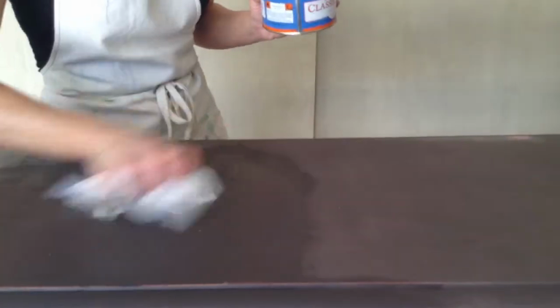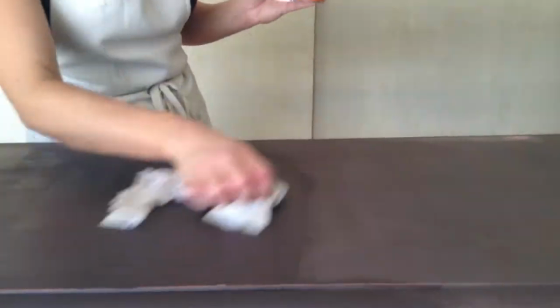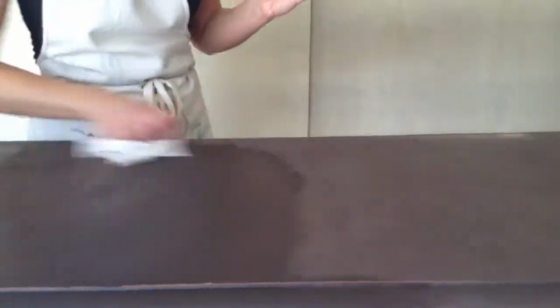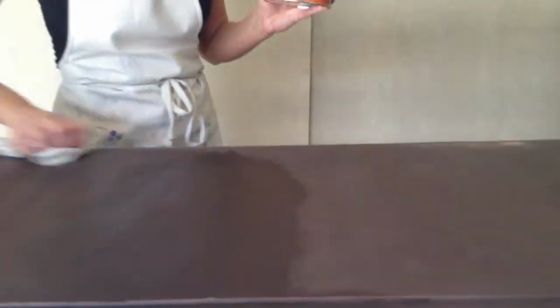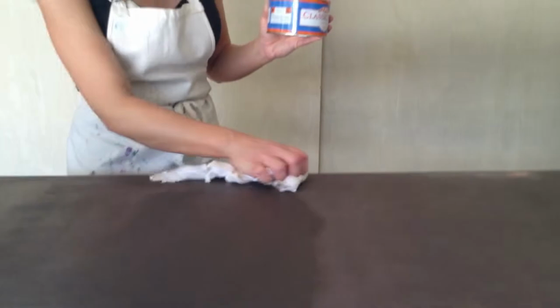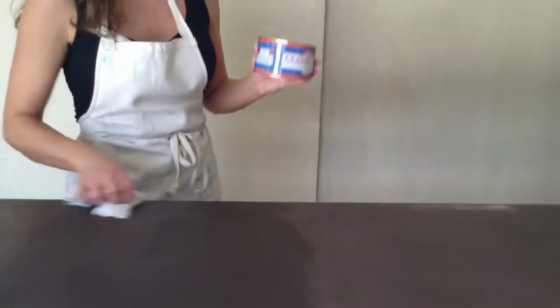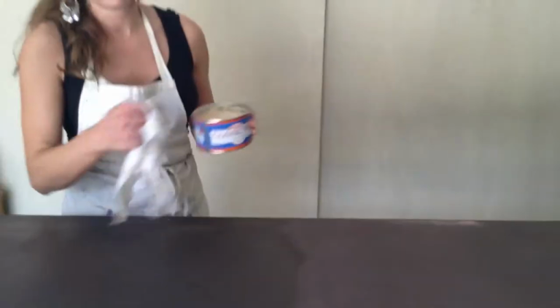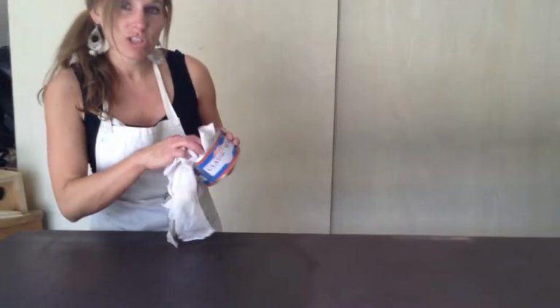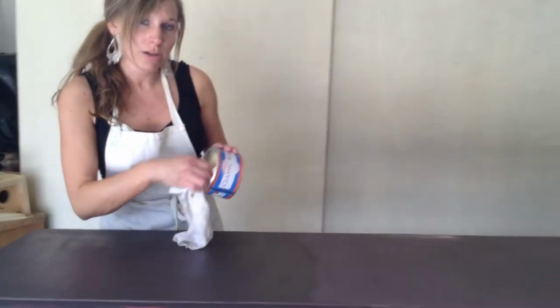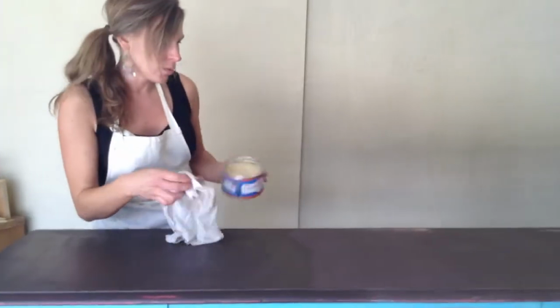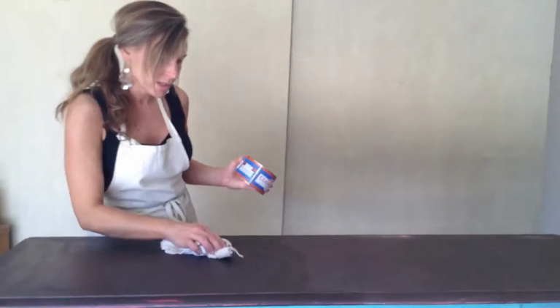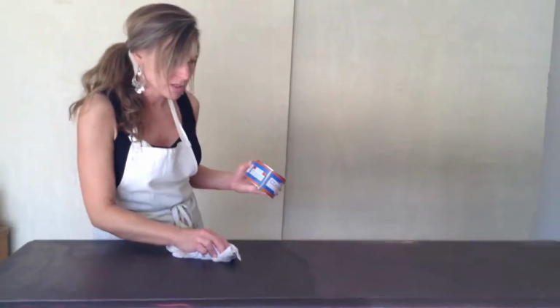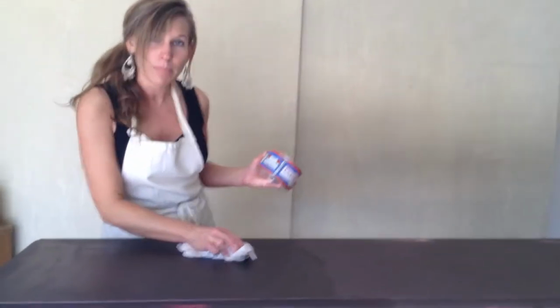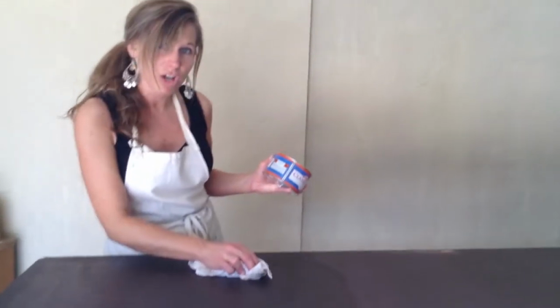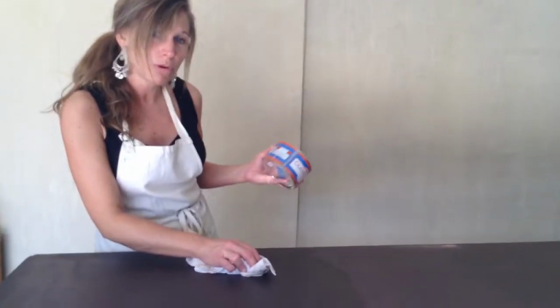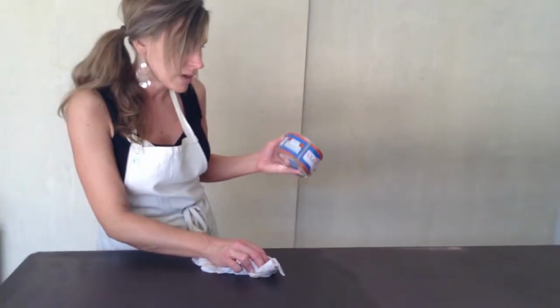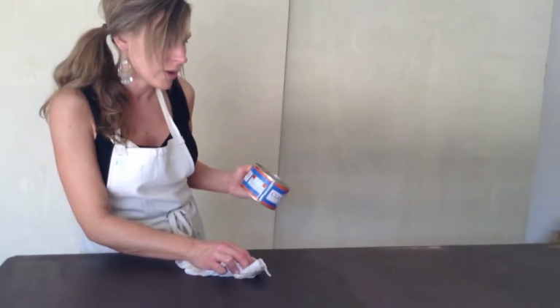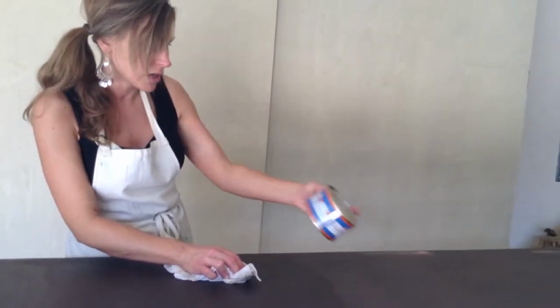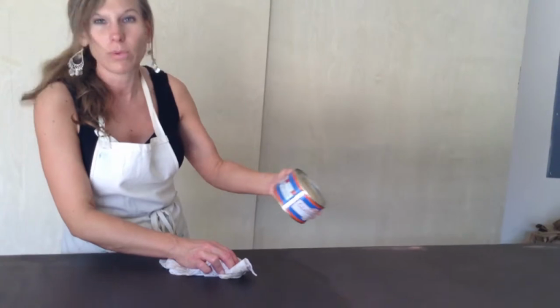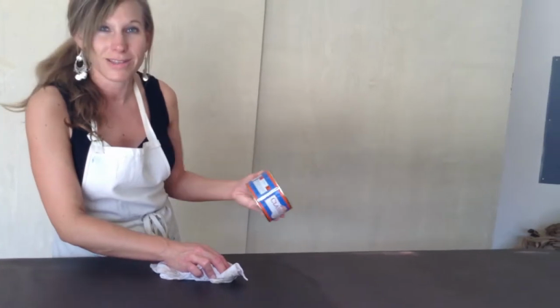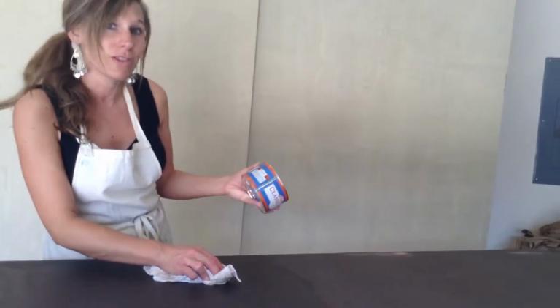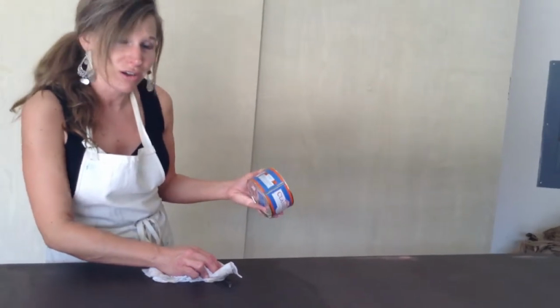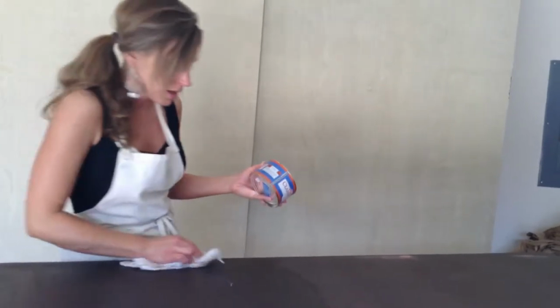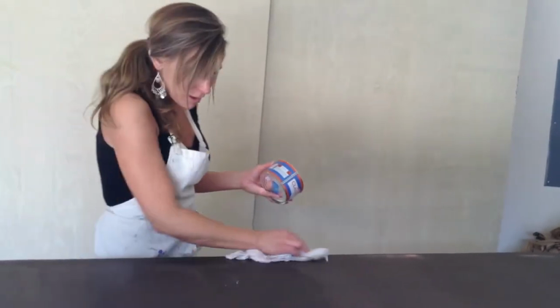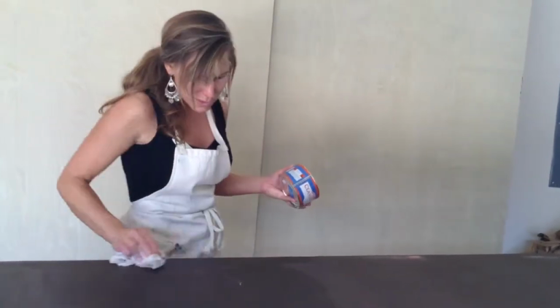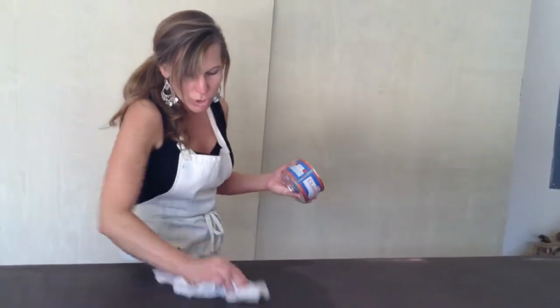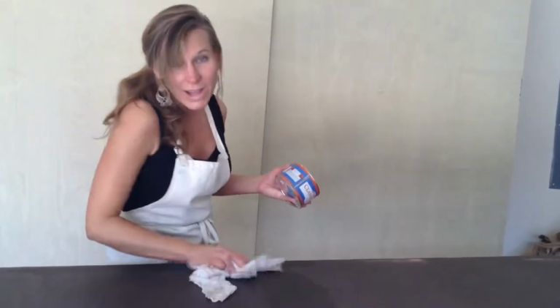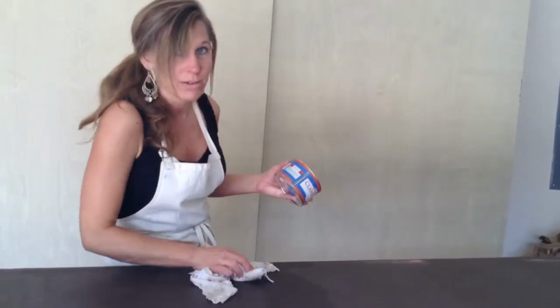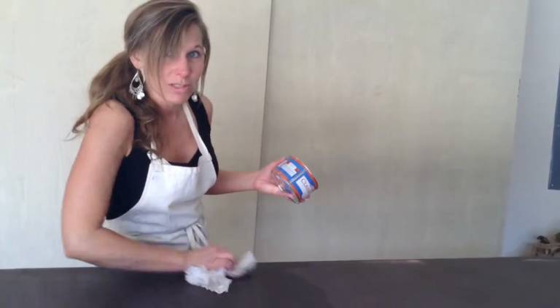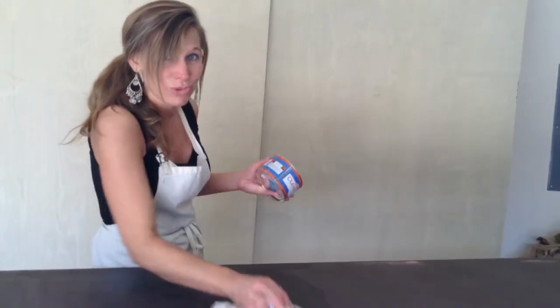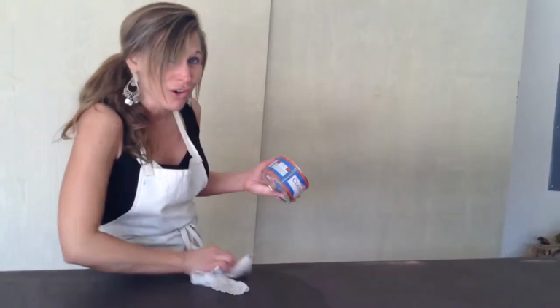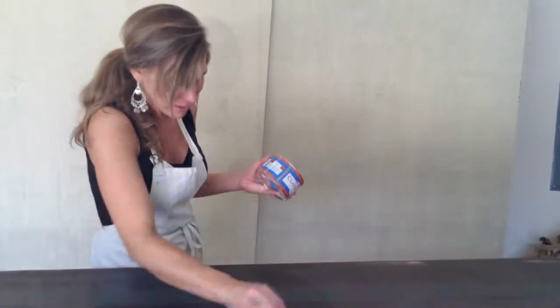The other thing is that if you are doing something for a child and you wanted to leave the top as a chalkboard — right now I could actually write on this with chalk — so you wouldn't wax it if you want to use chalk on it.